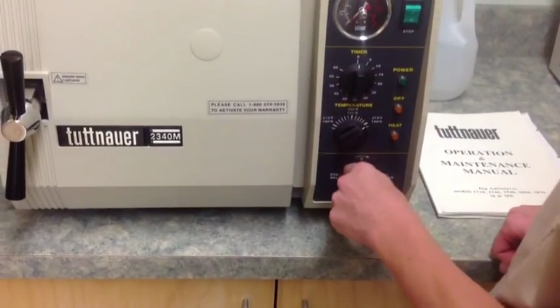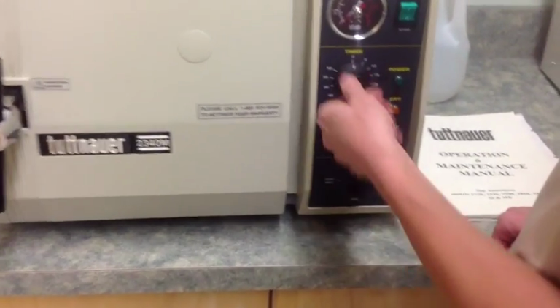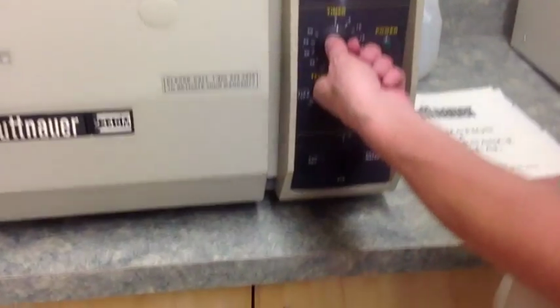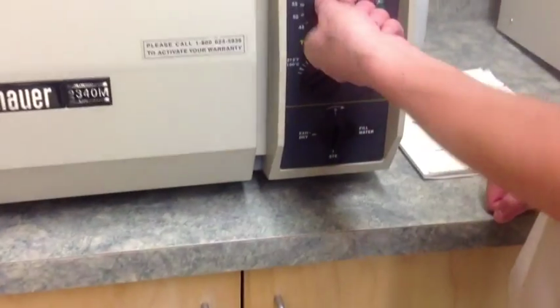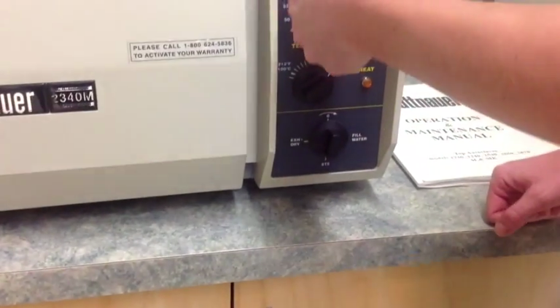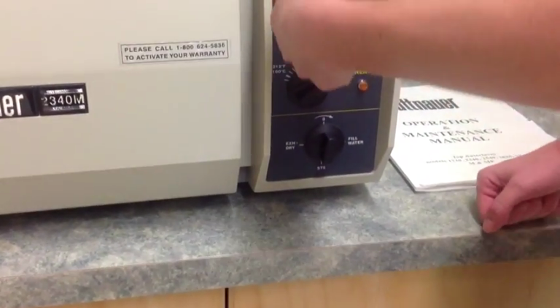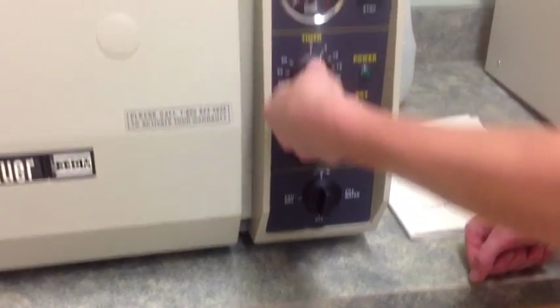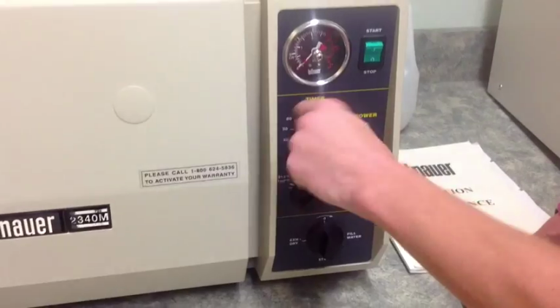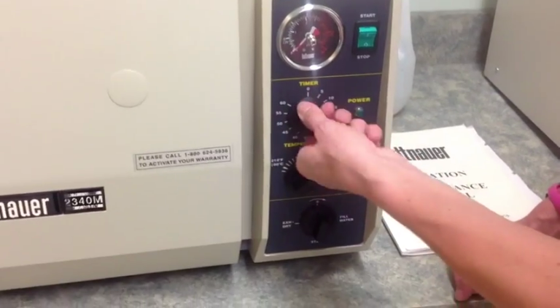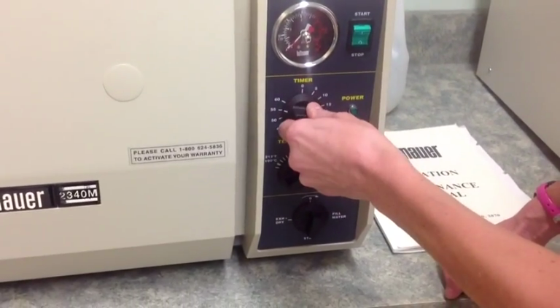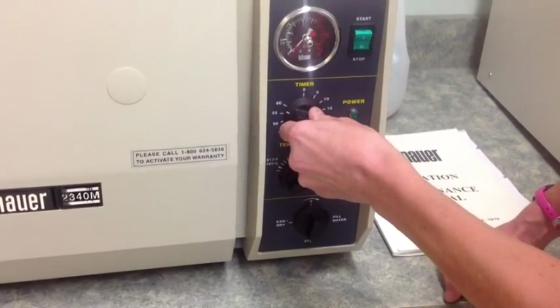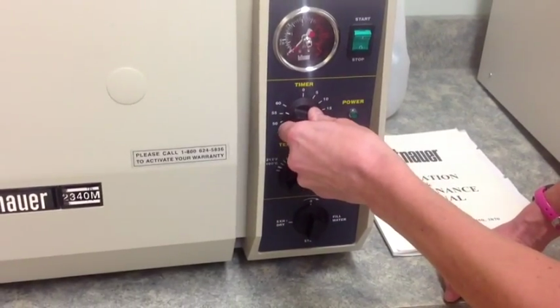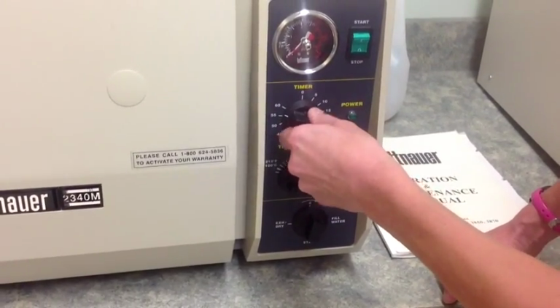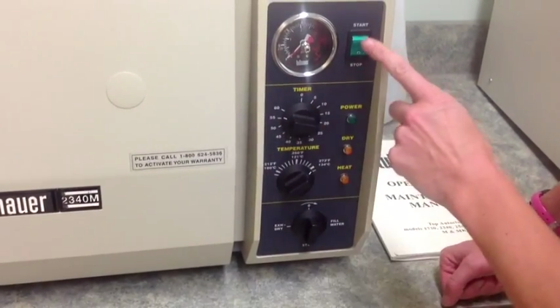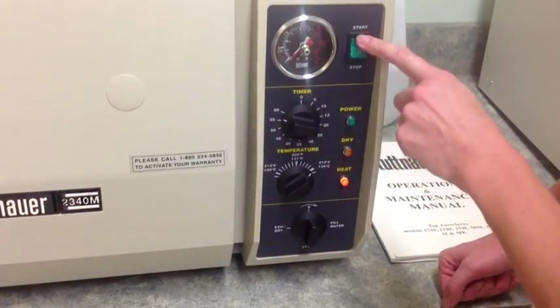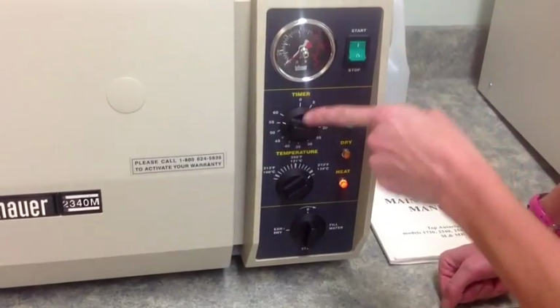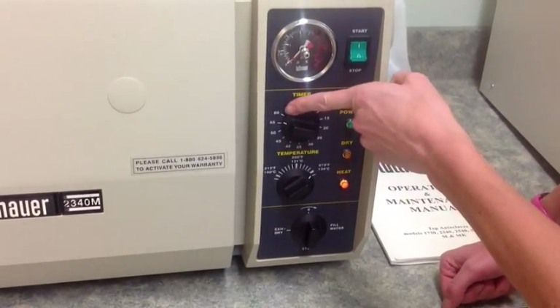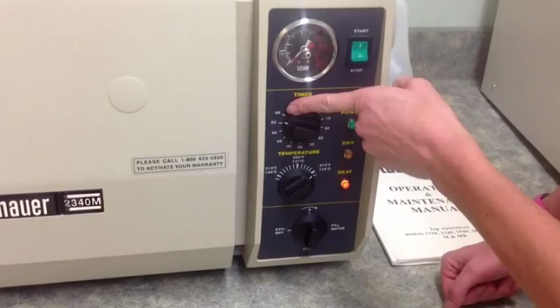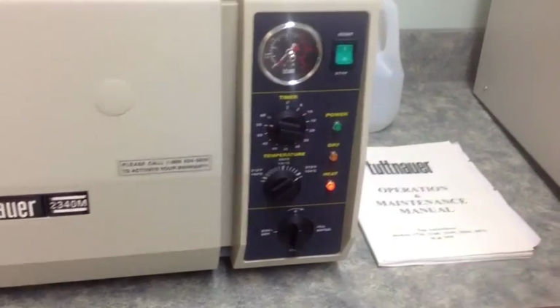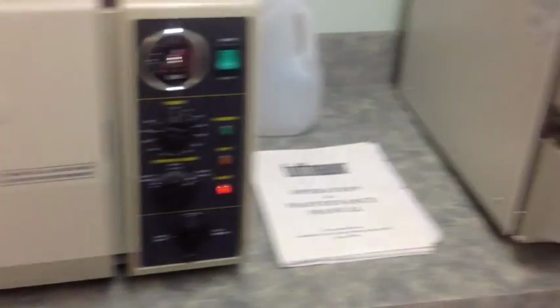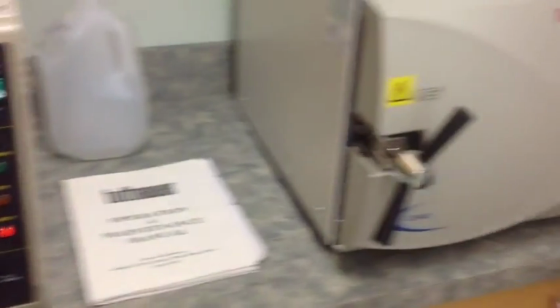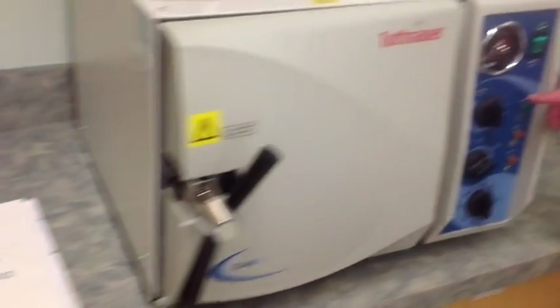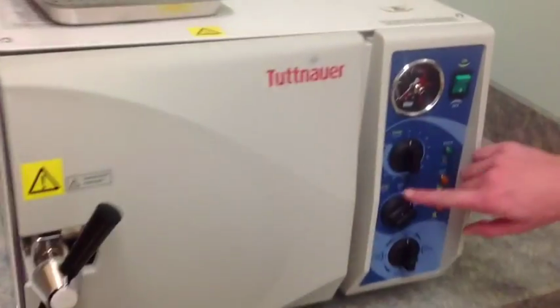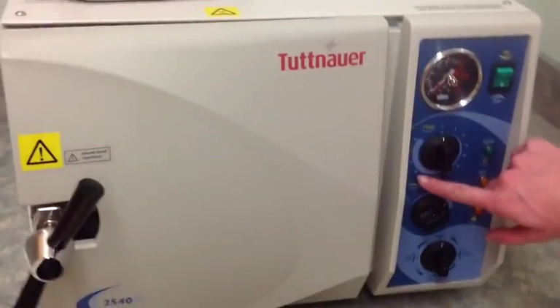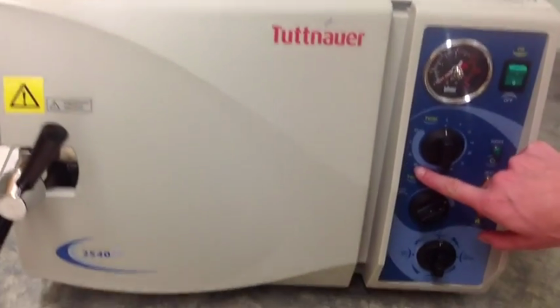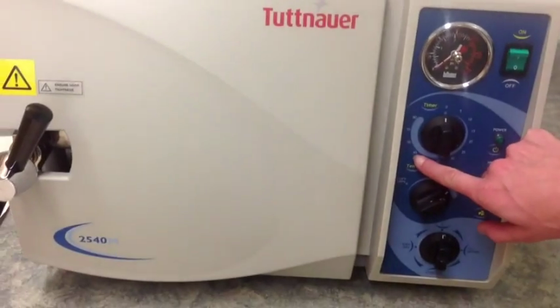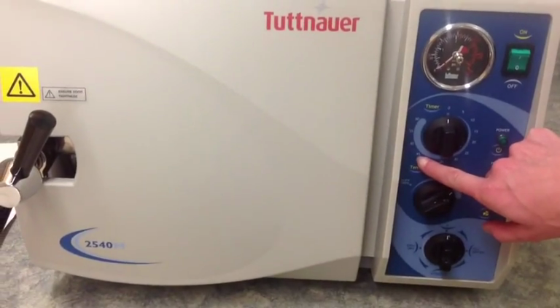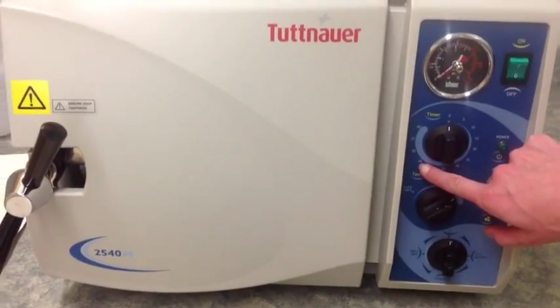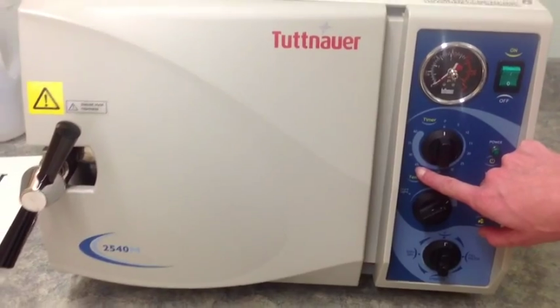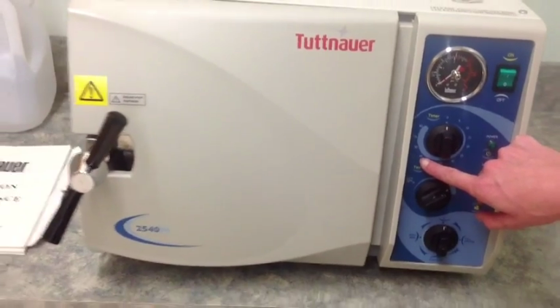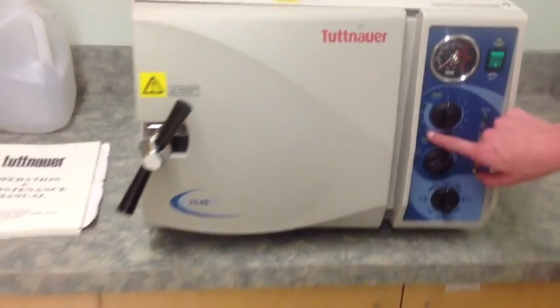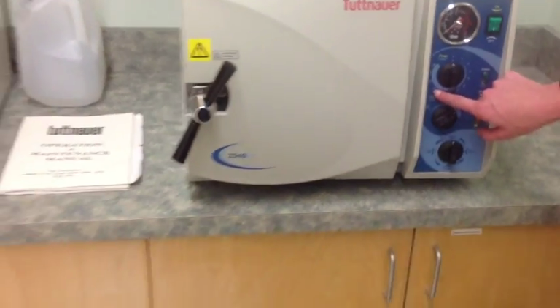Now you can turn the multipurpose valve to the sterilize position. Set the timer for 55 minutes and turn it on. On the newer autoclaves, you only need to set the timer to 45 minutes.